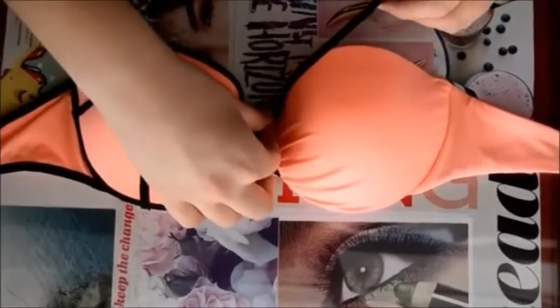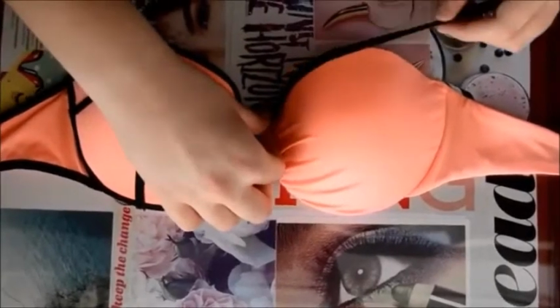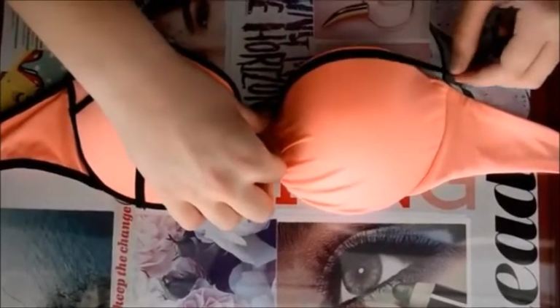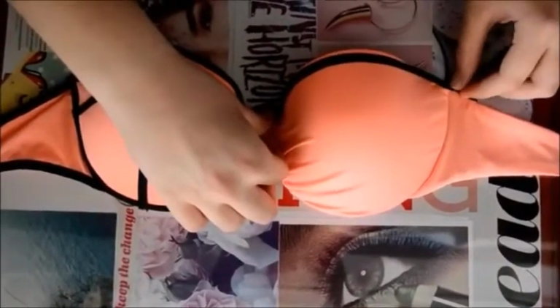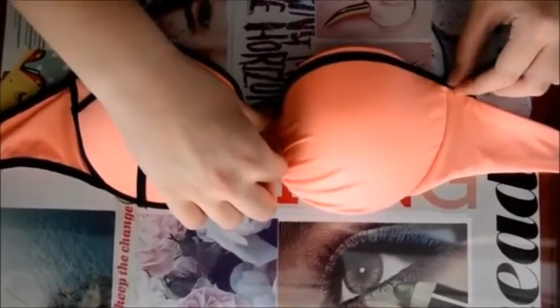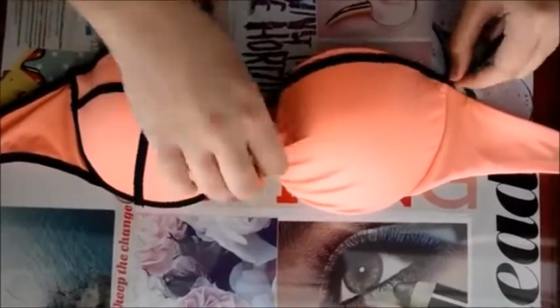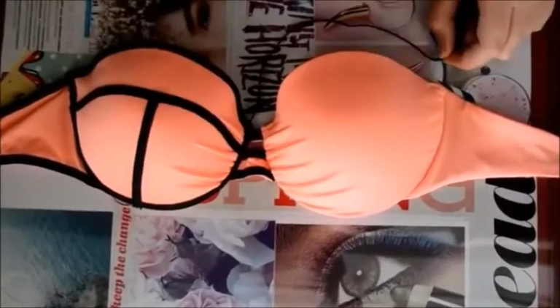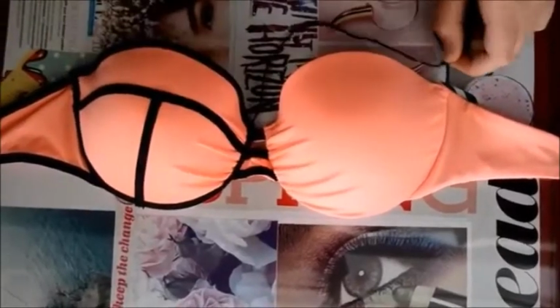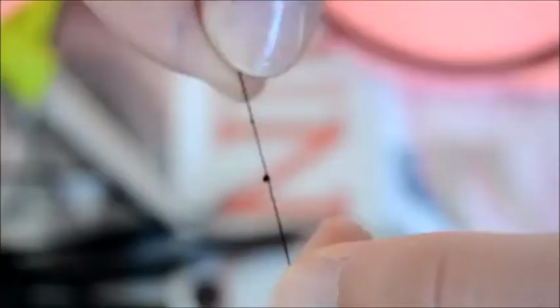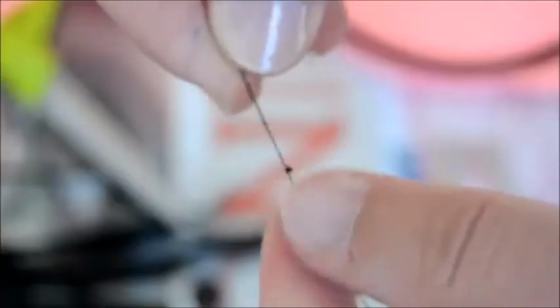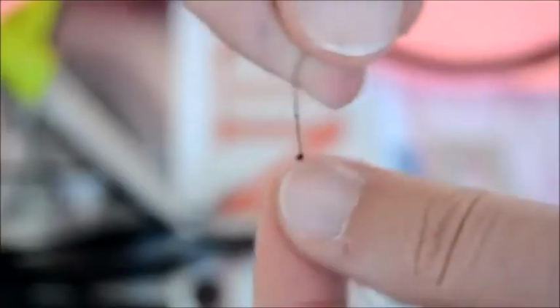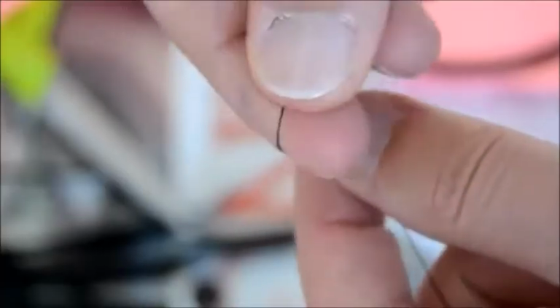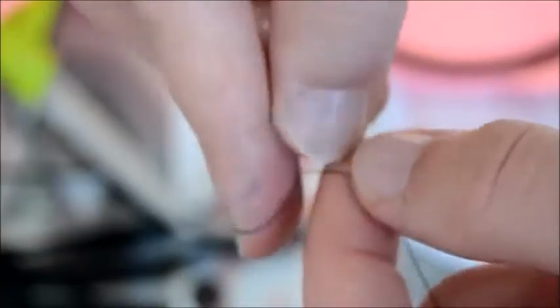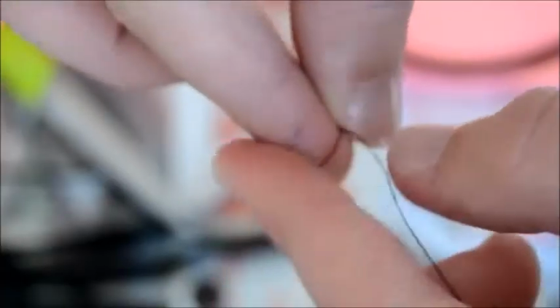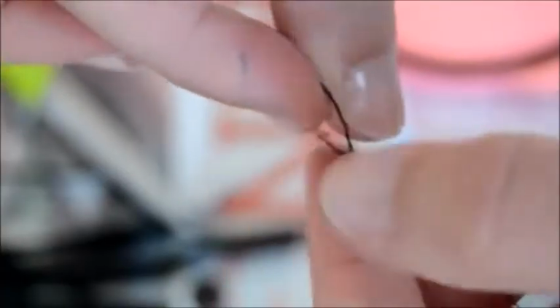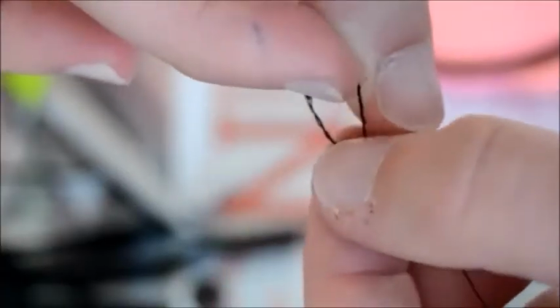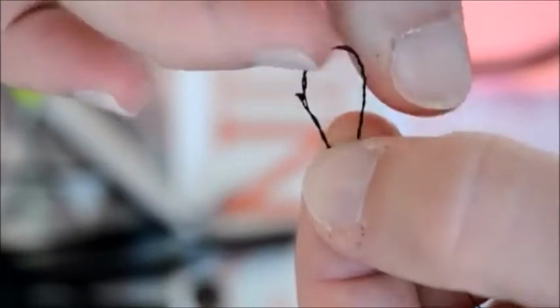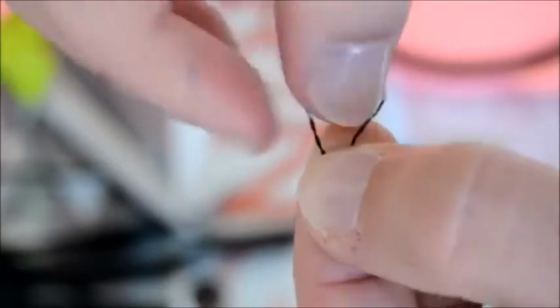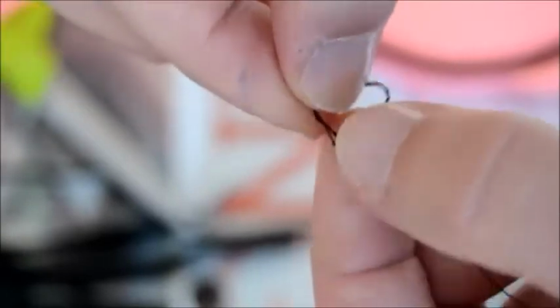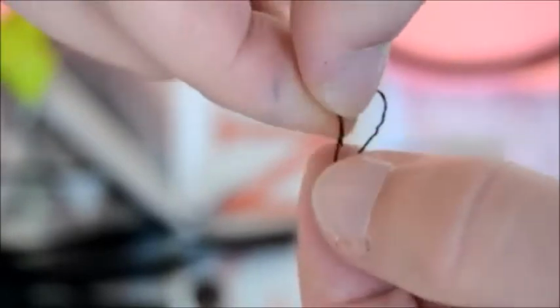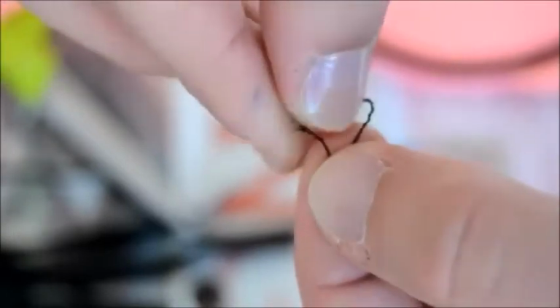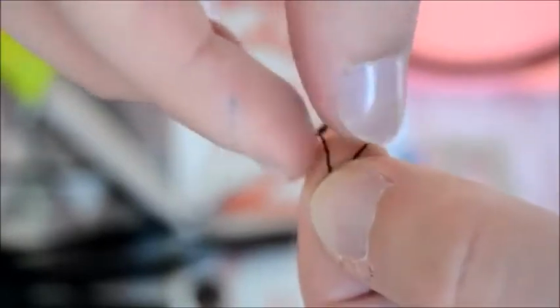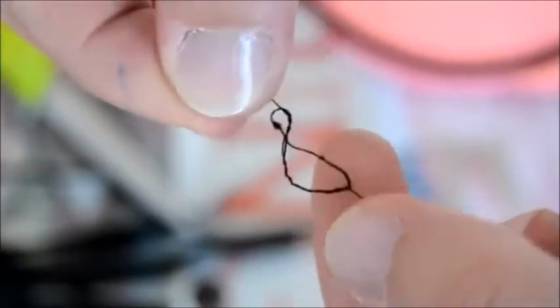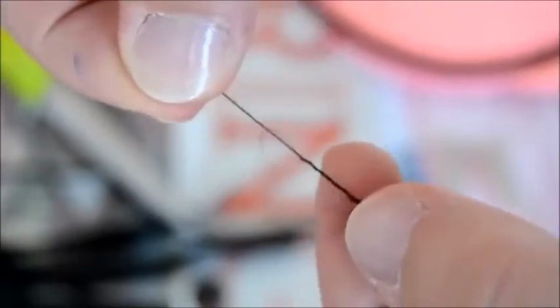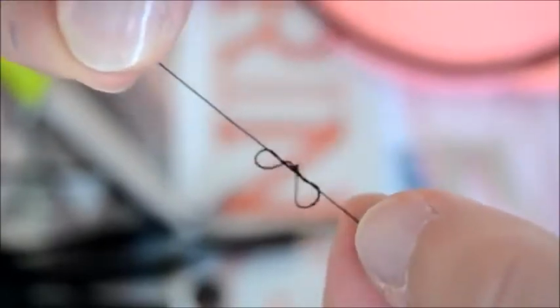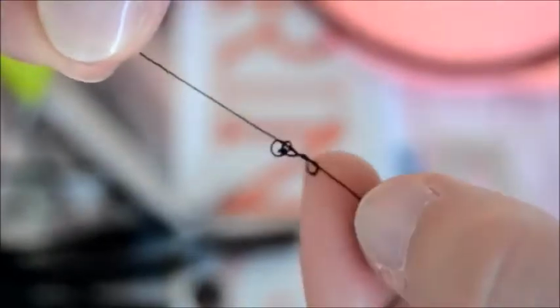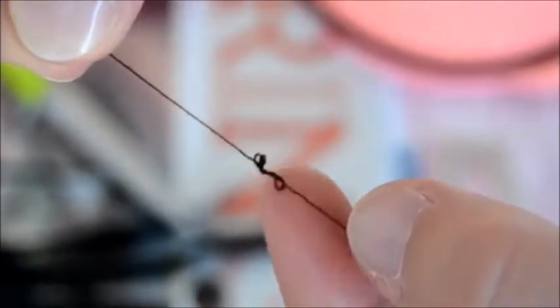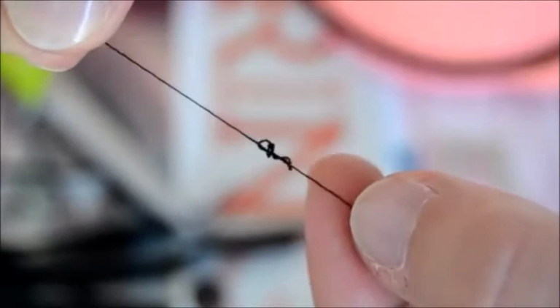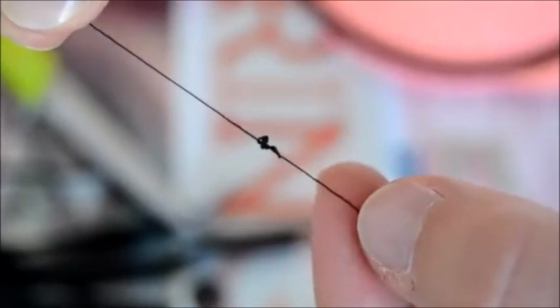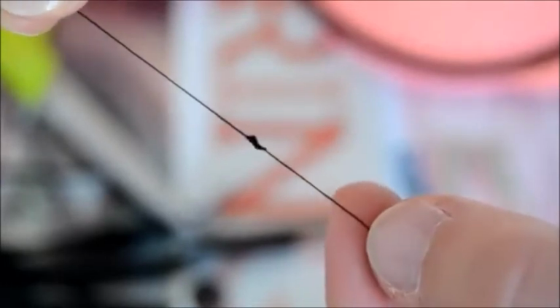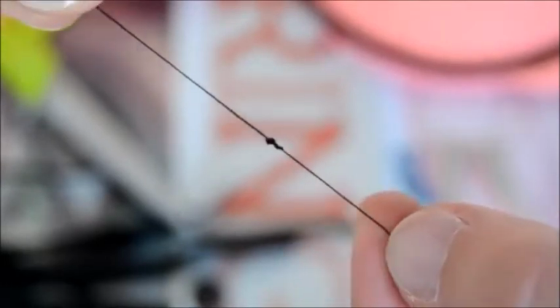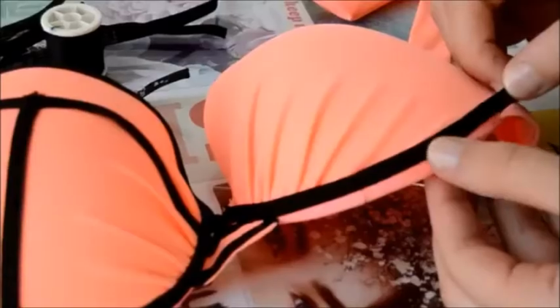The first thing you're going to do is measure how much you will need for the top of the bathing suit. The next step is to make a knot at the end of your thread and then pull the part with the knot down until the other end of the thread comes up. Then it's time for sewing.